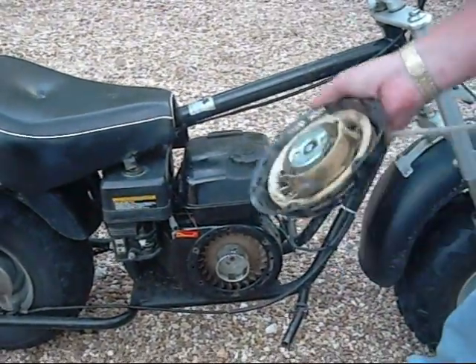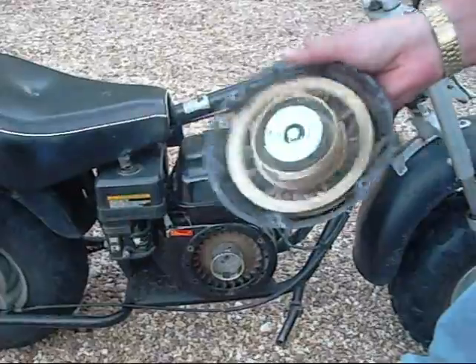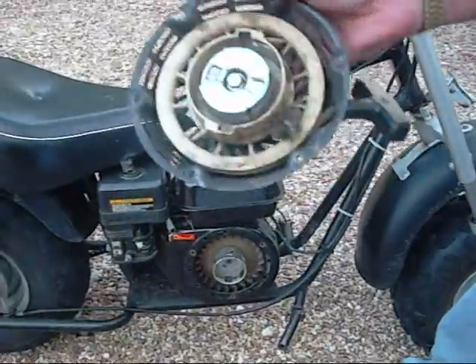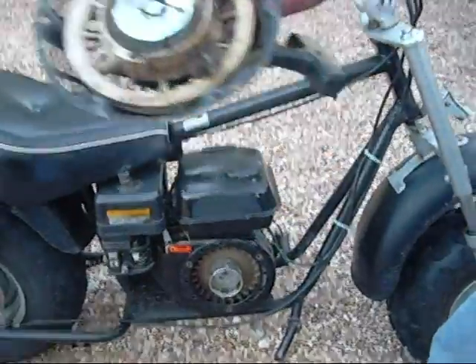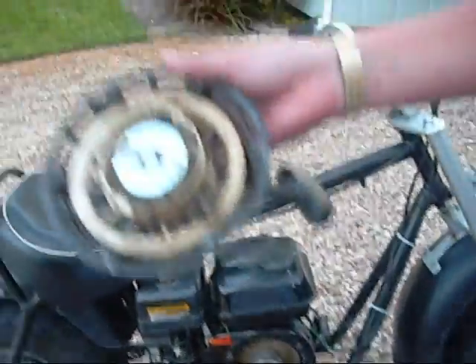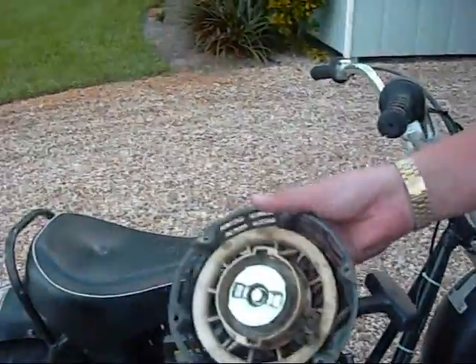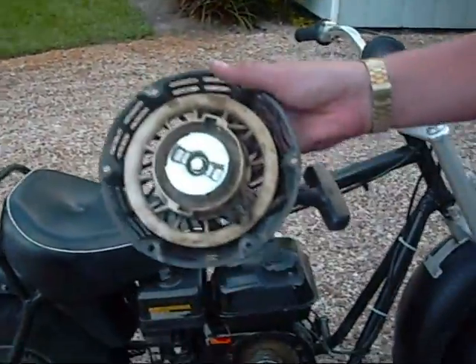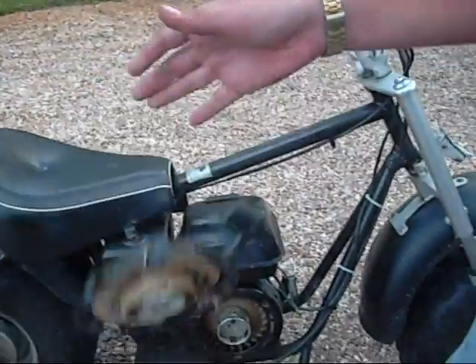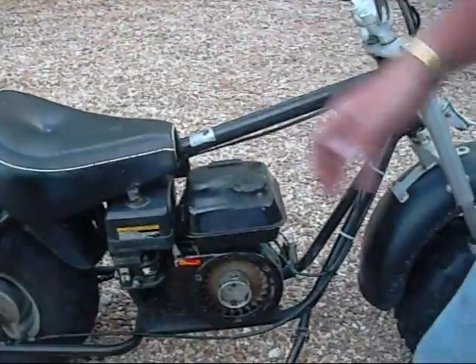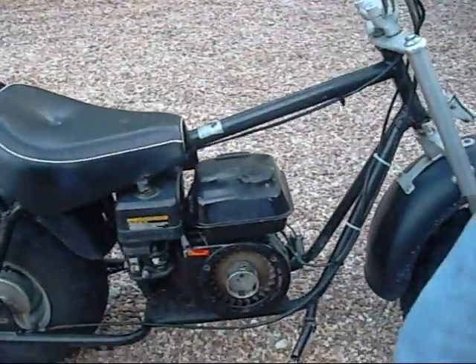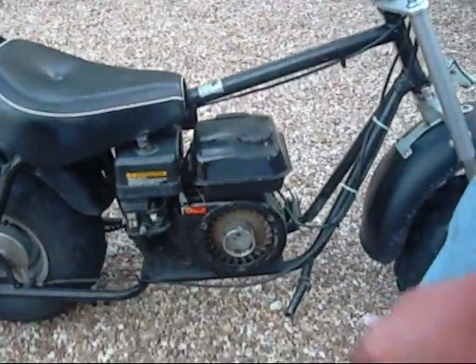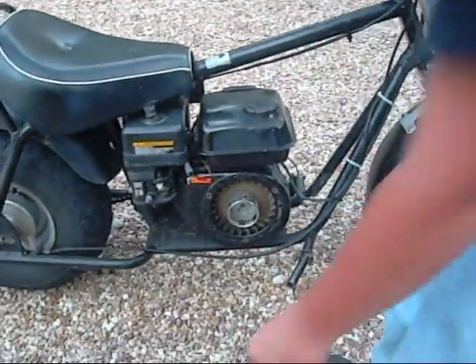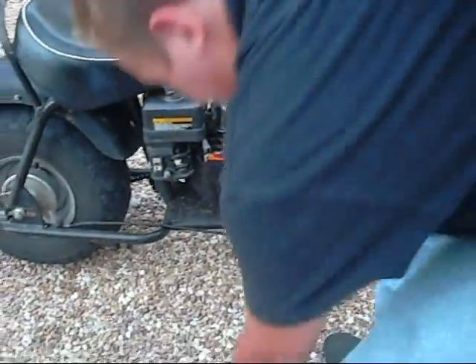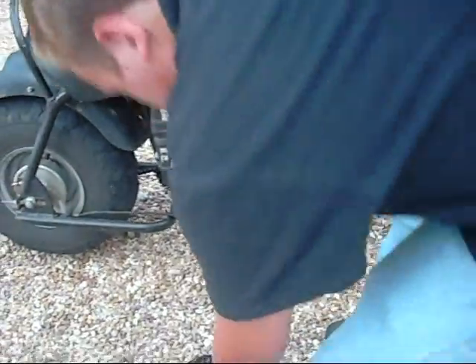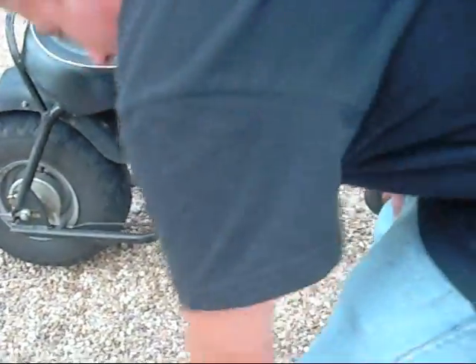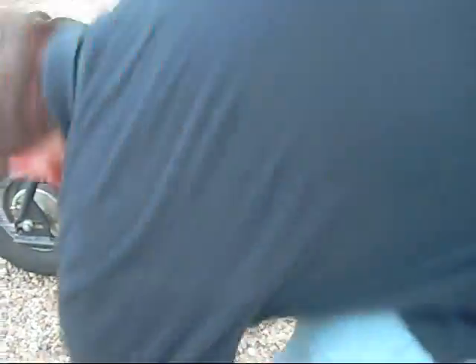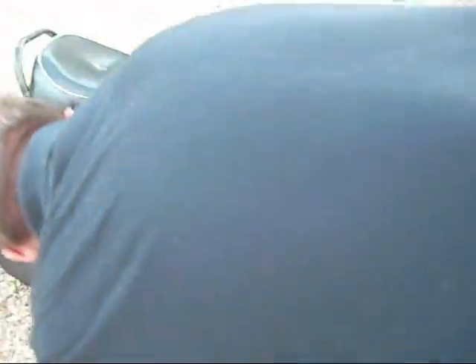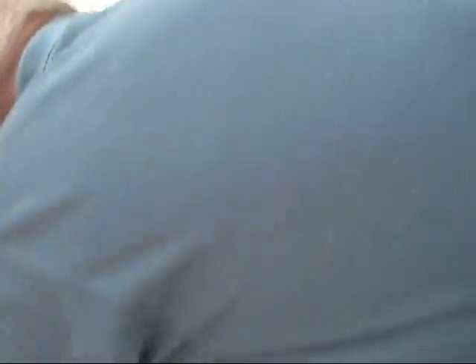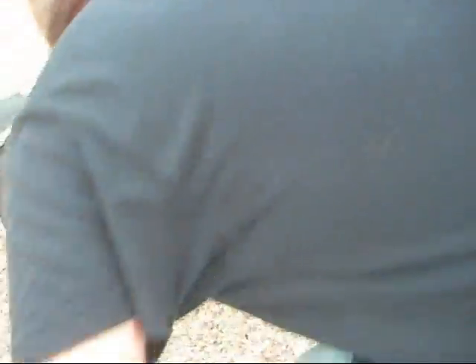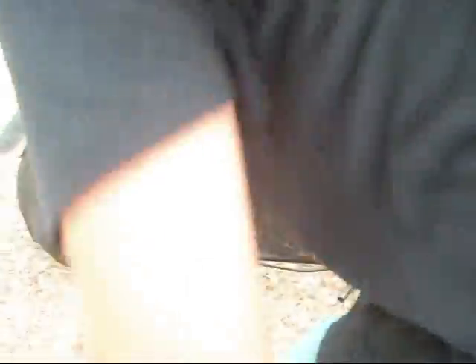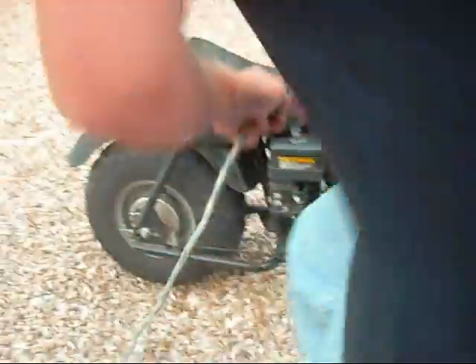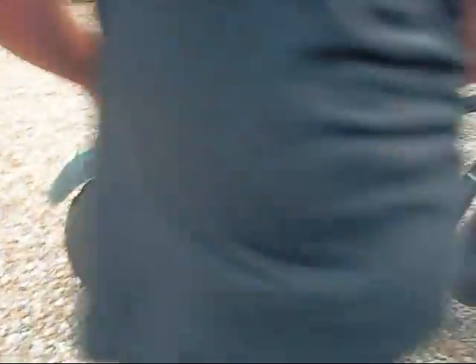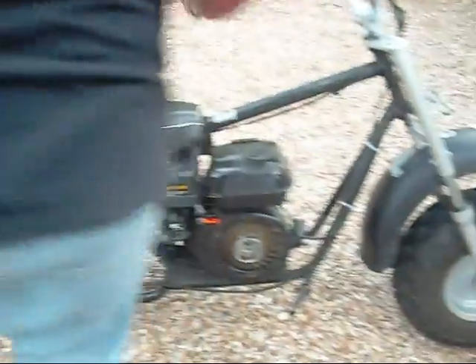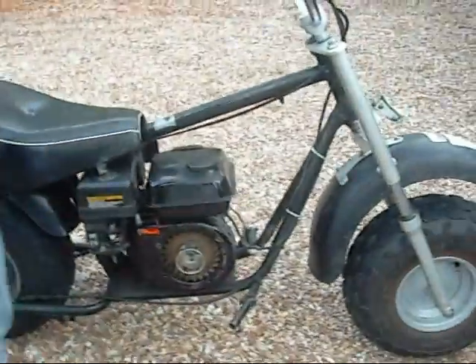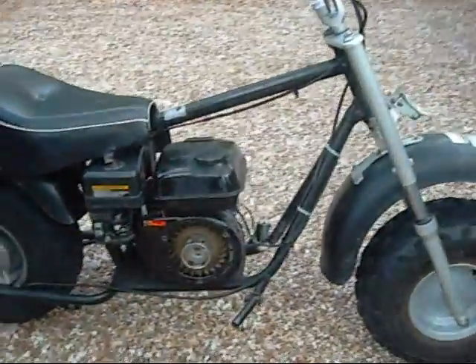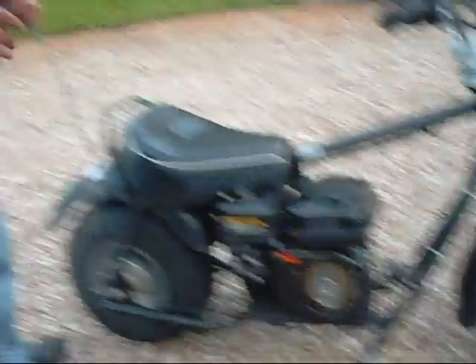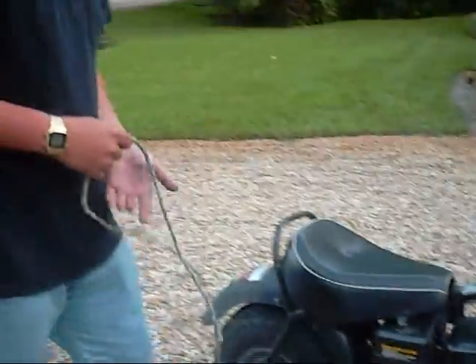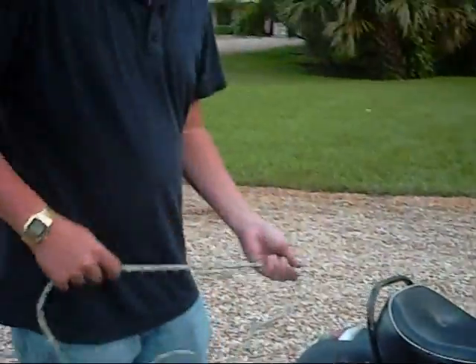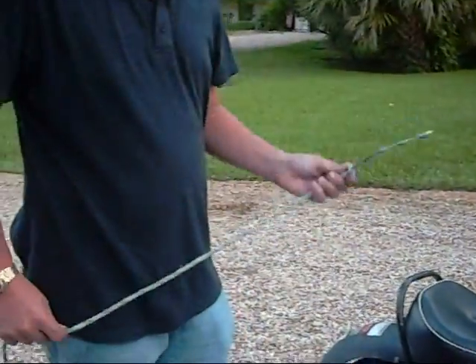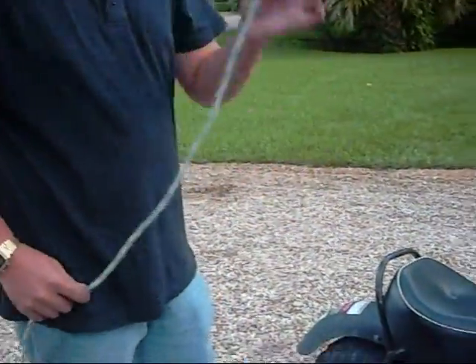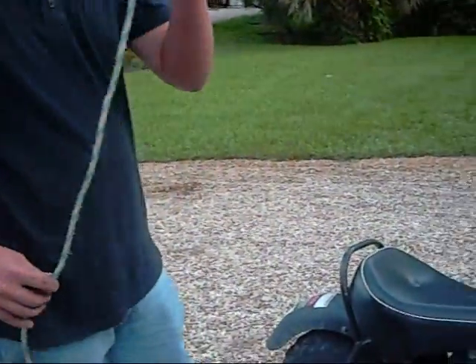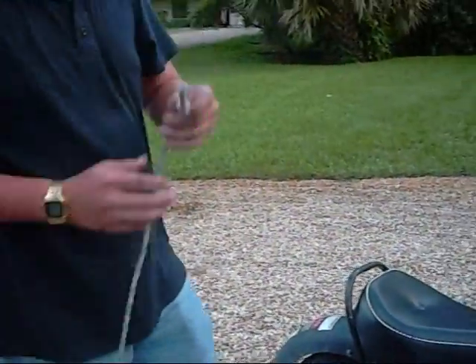Instead of waiting for a new one of these, I'm just going to start it another way. What you do is take the rope — good to have a knot in it.